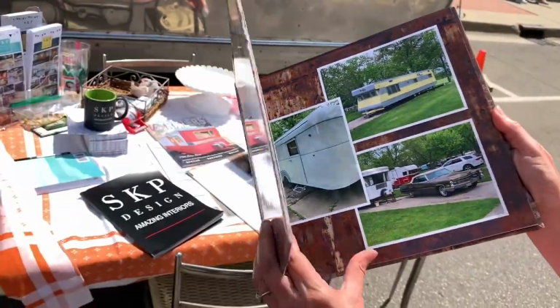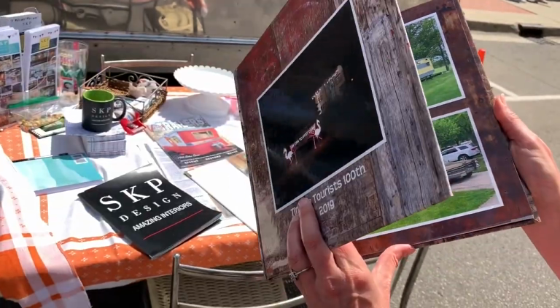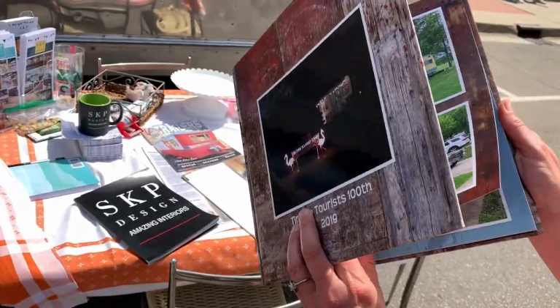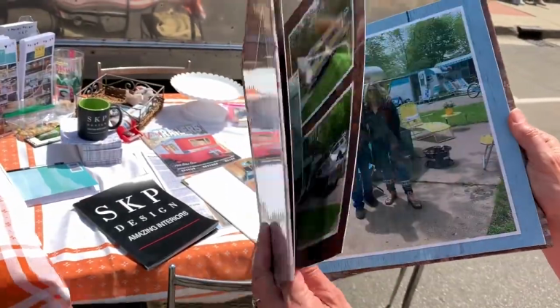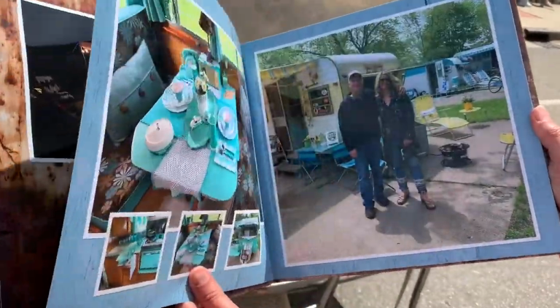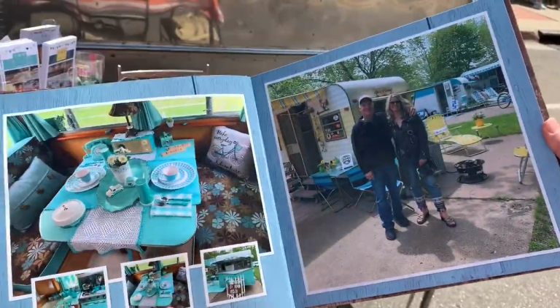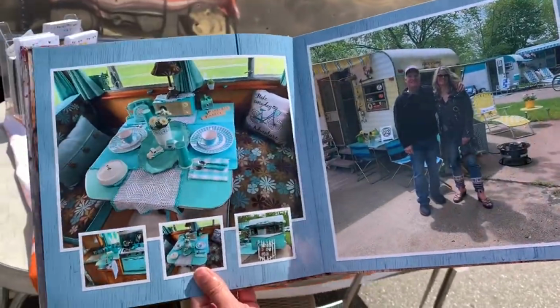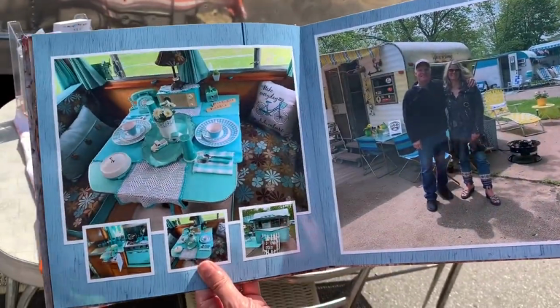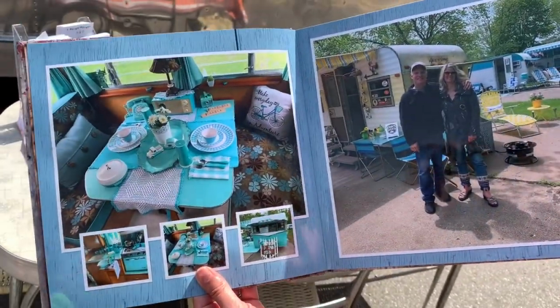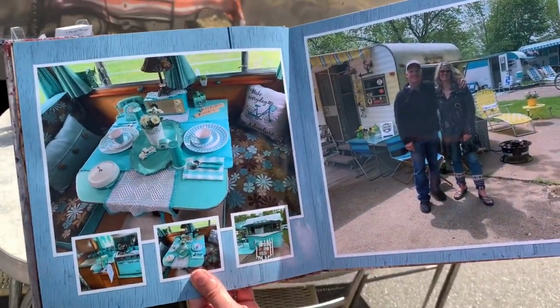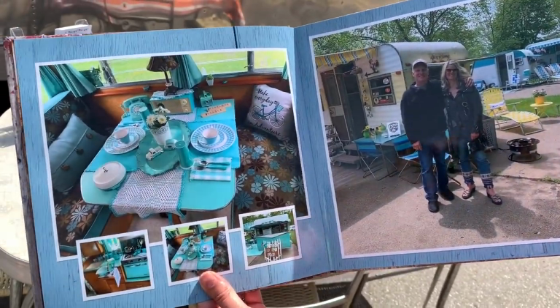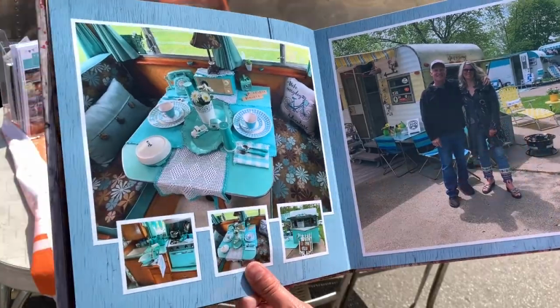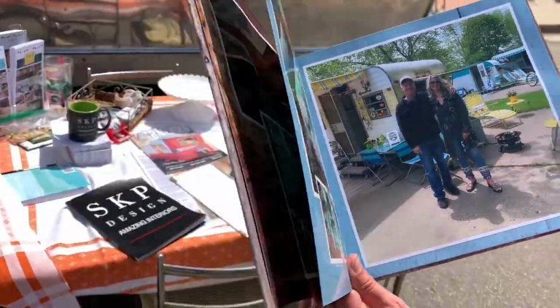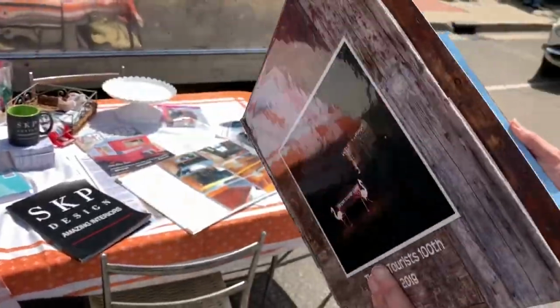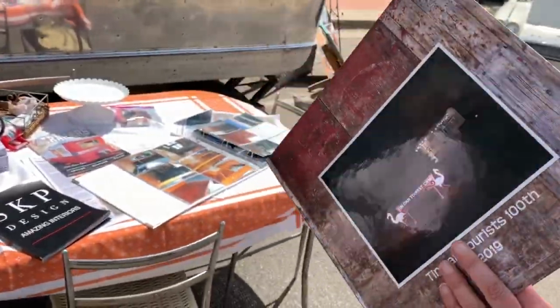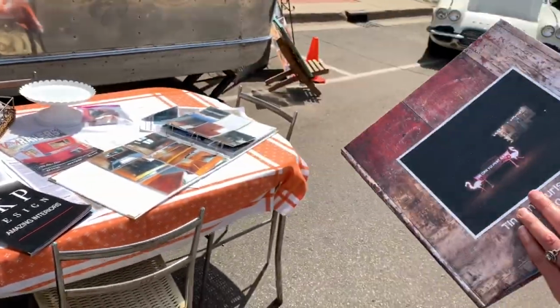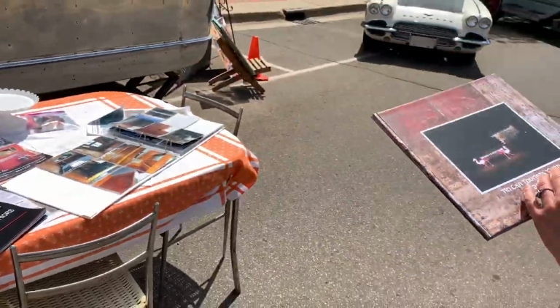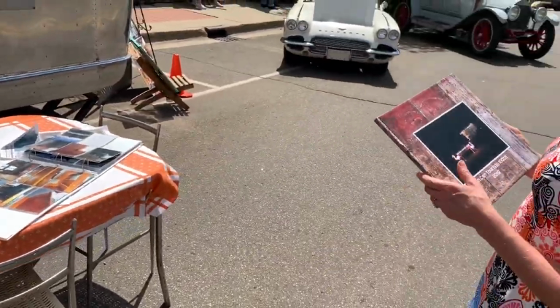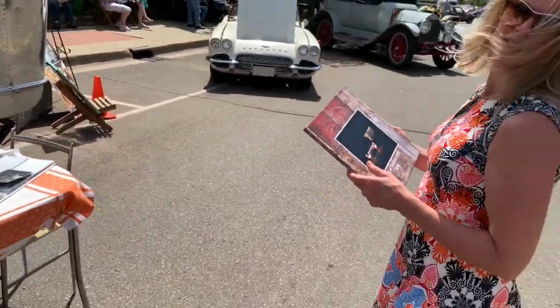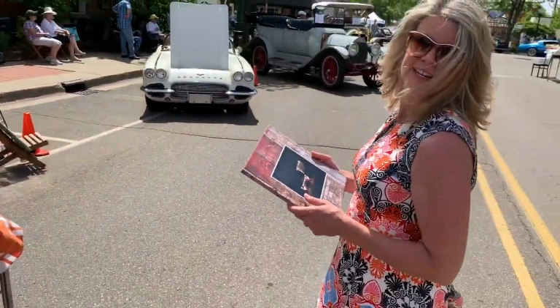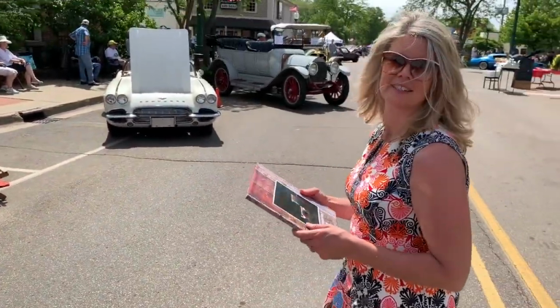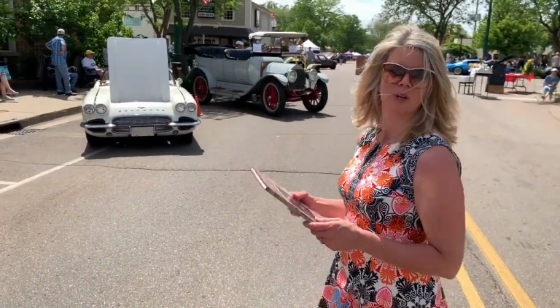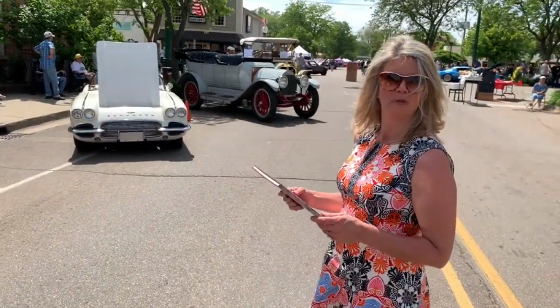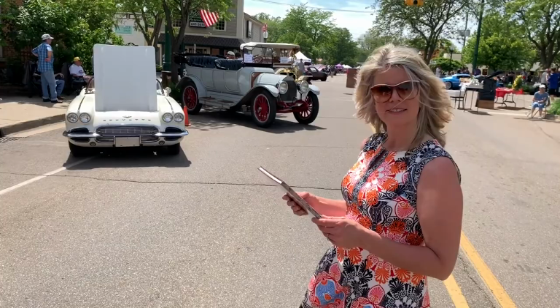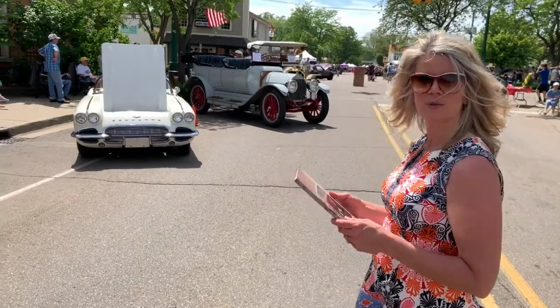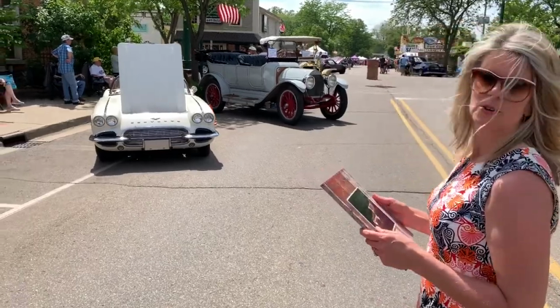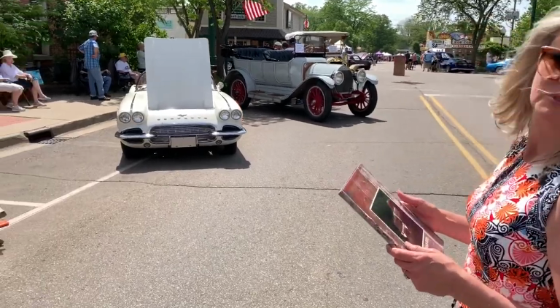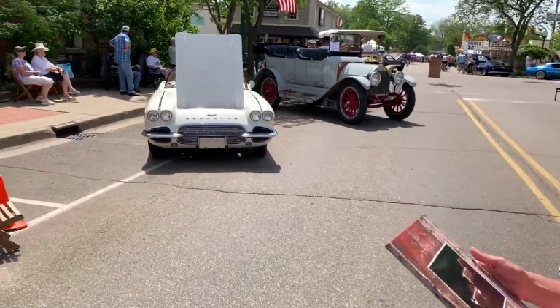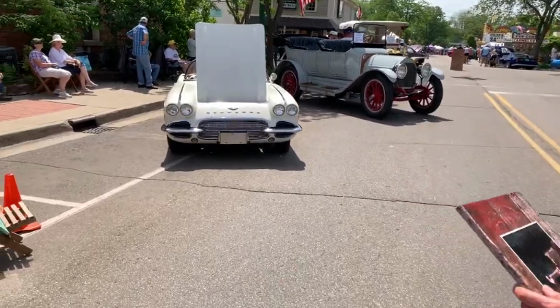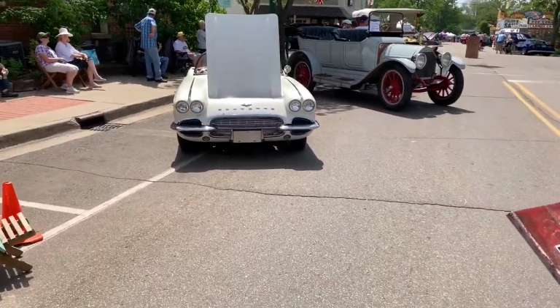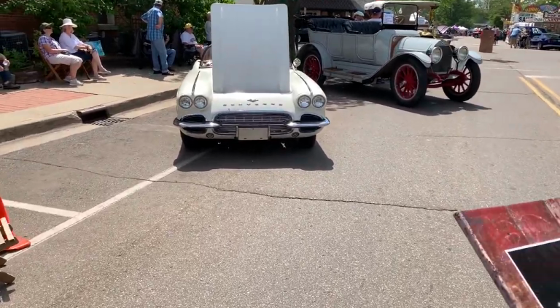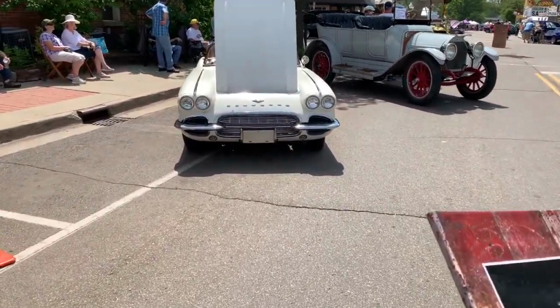So we just put together this book to kind of show all kinds of fun things that people do with campers. And then we also like to show my dad's 1961 Corvettes as we go to the different car shows. So we'll give you a quick look at that.